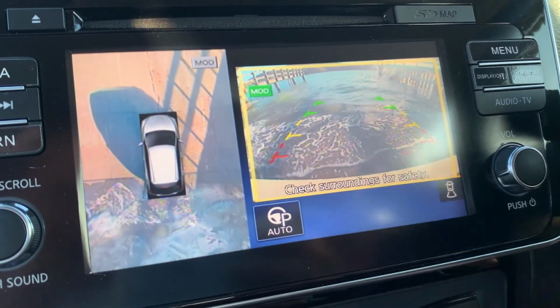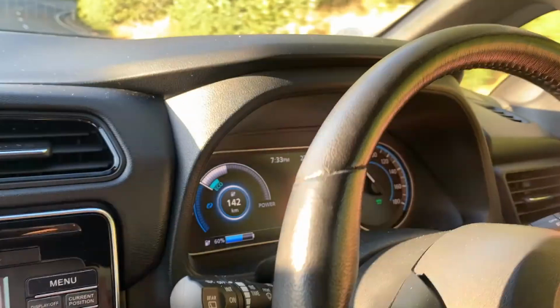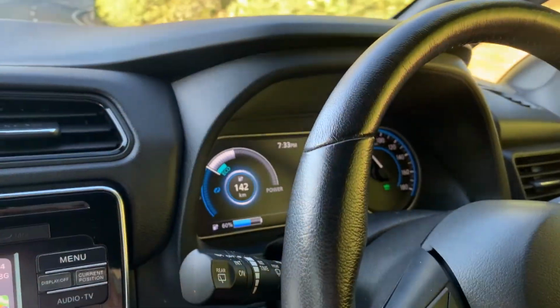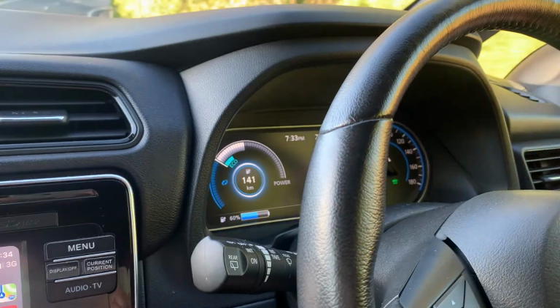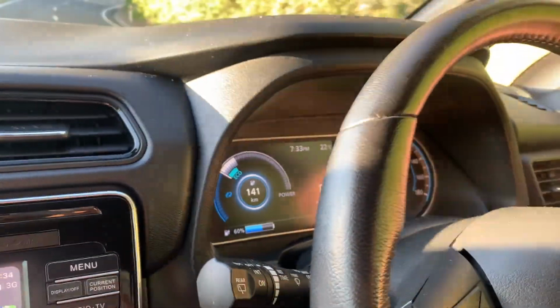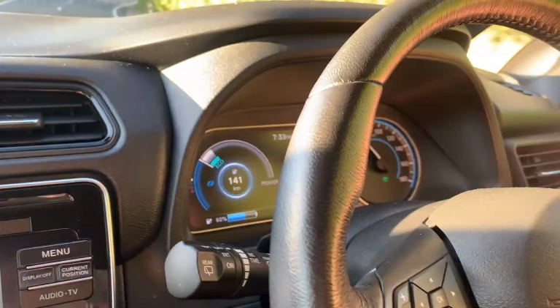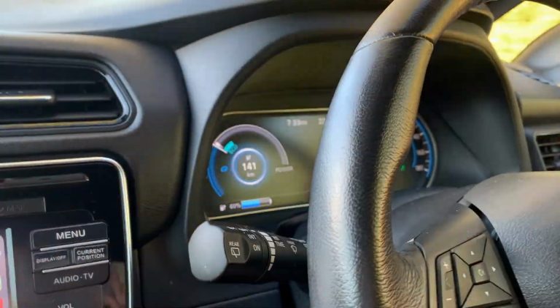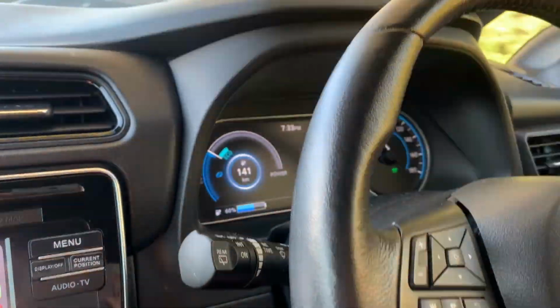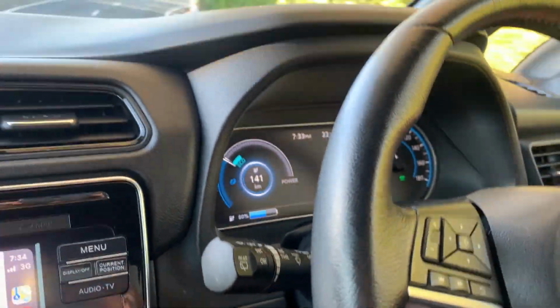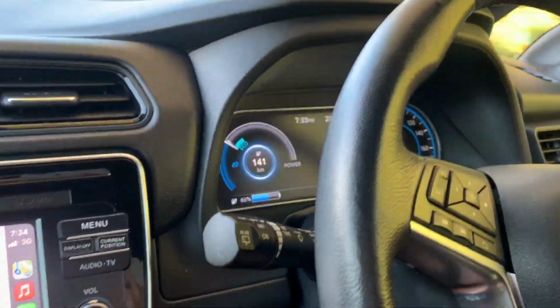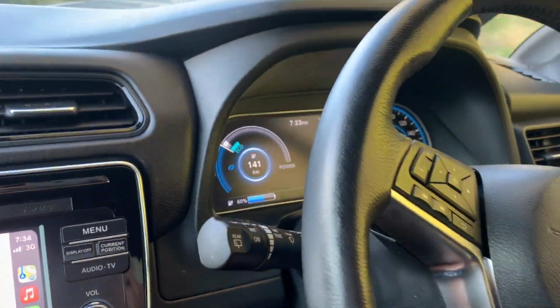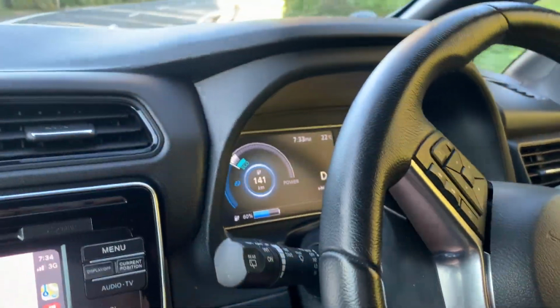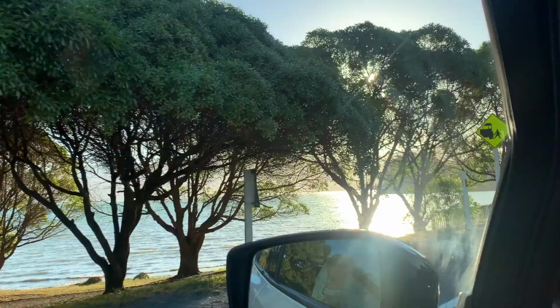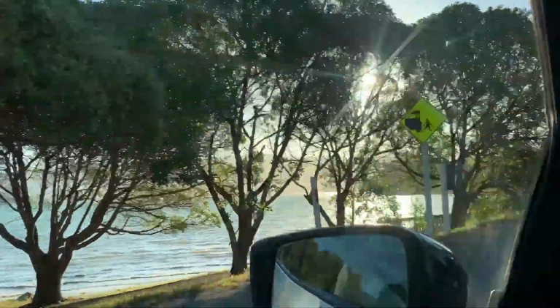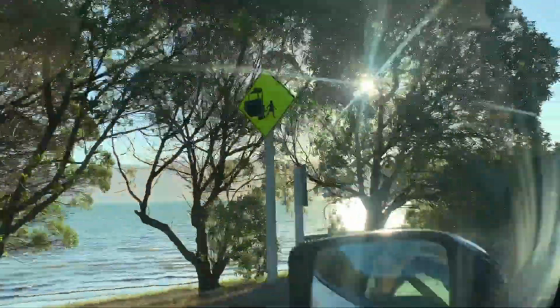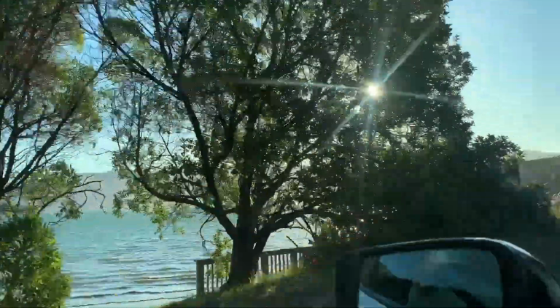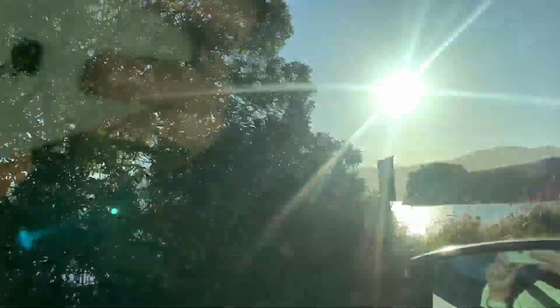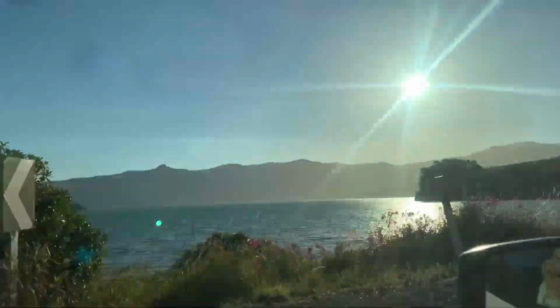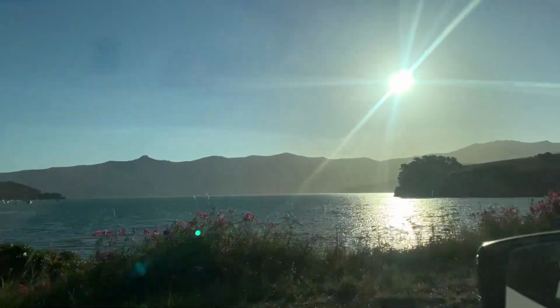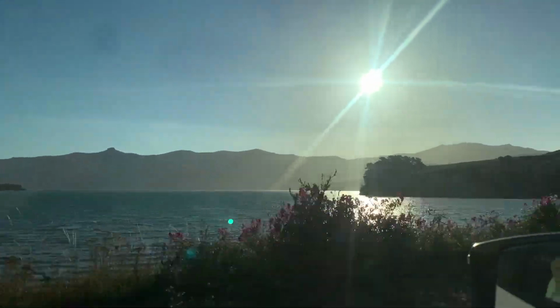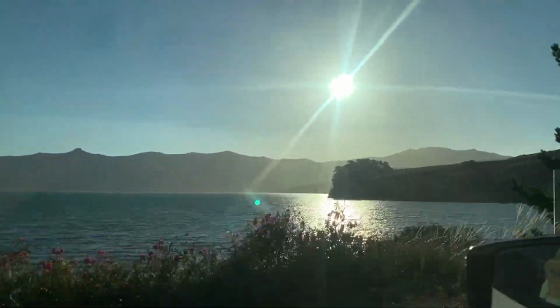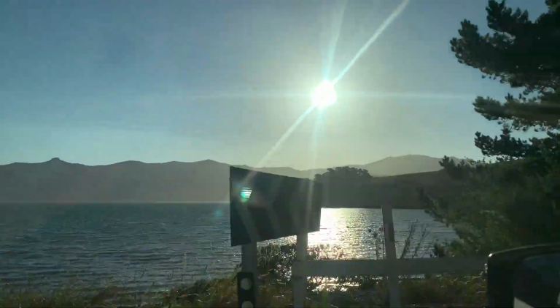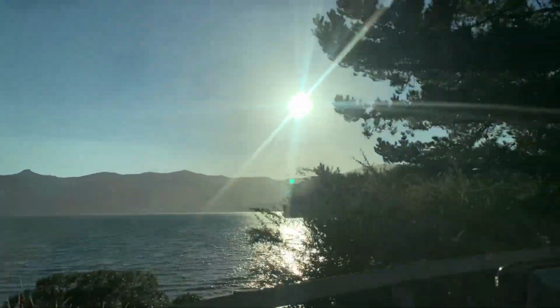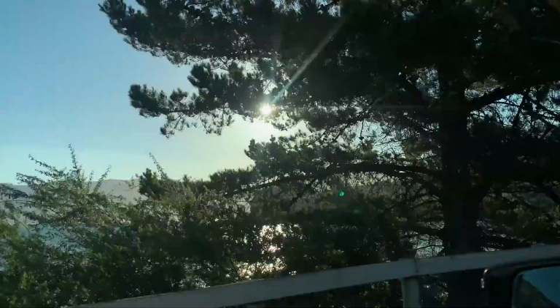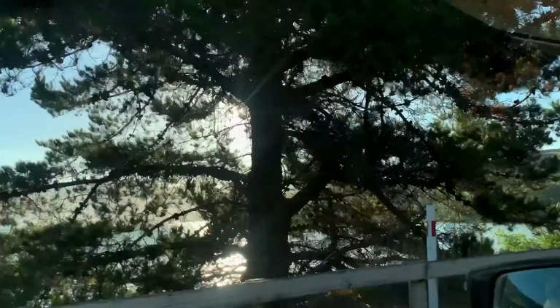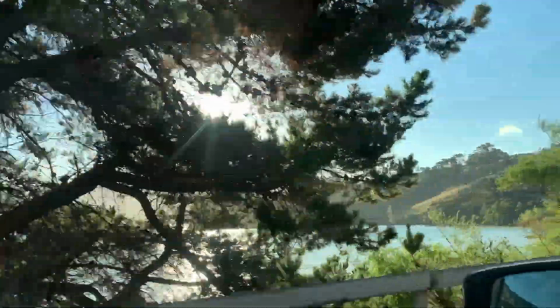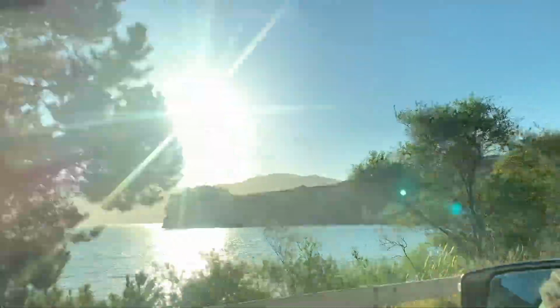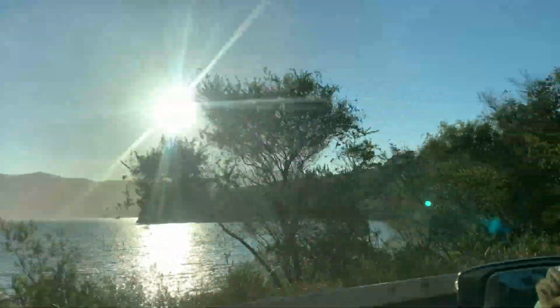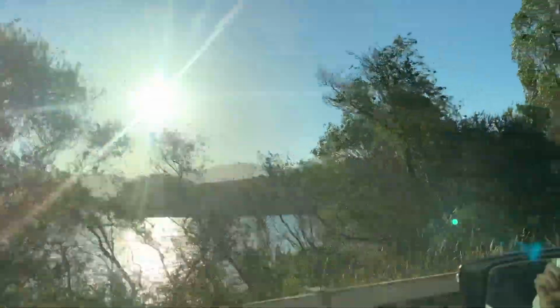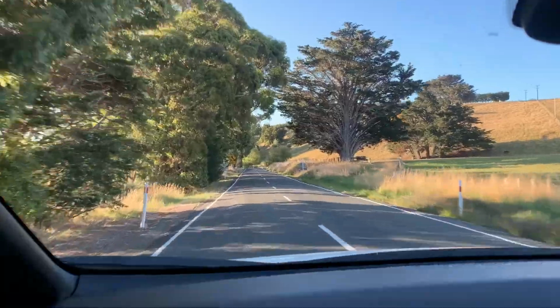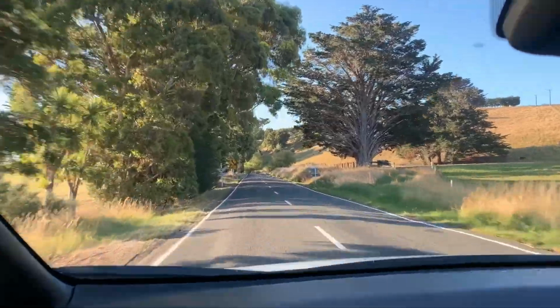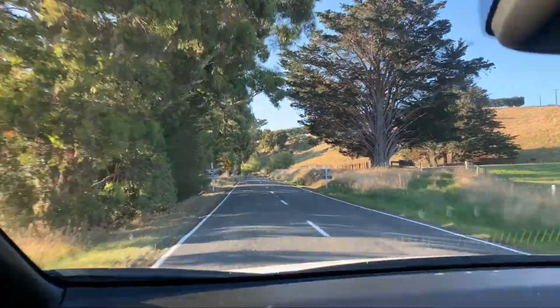We're leaving Akaroa, heading home. Should be nice and easy — we've got plenty of range left. Beautiful evening. We'll sit back and enjoy the ride.